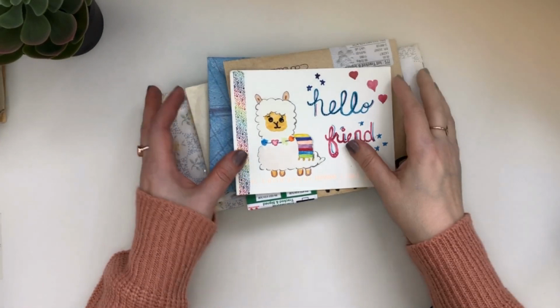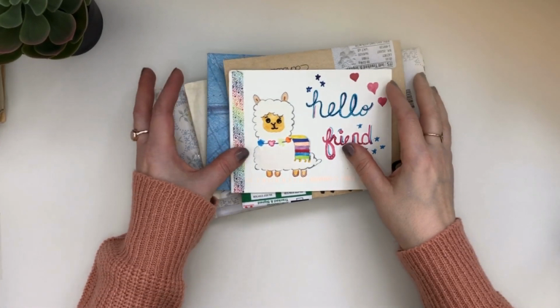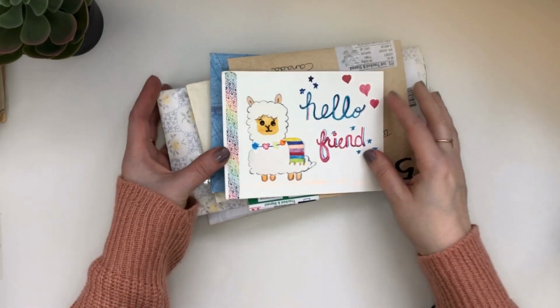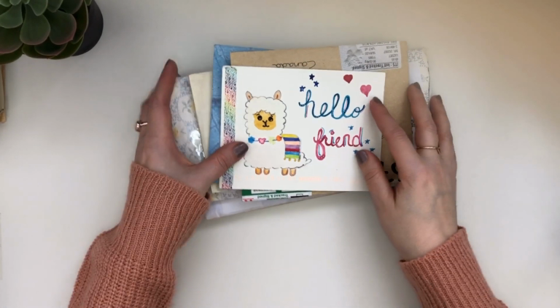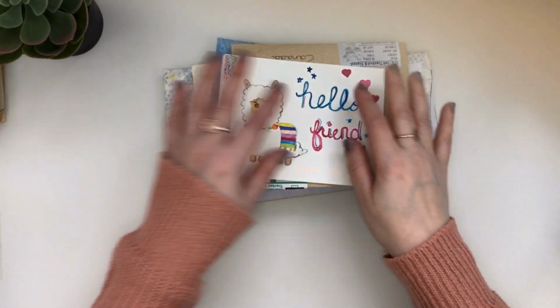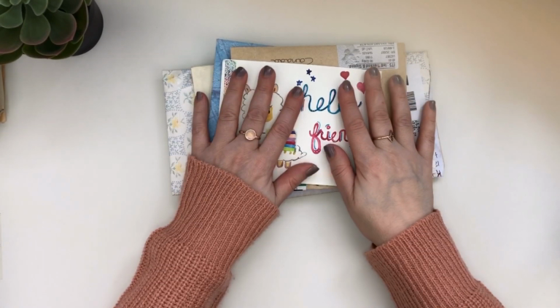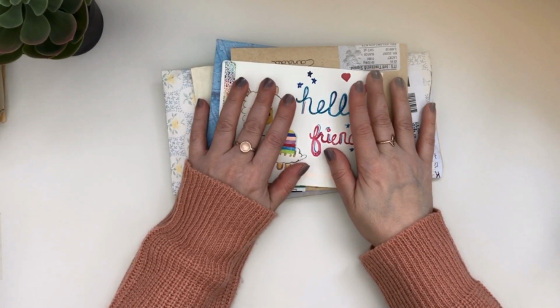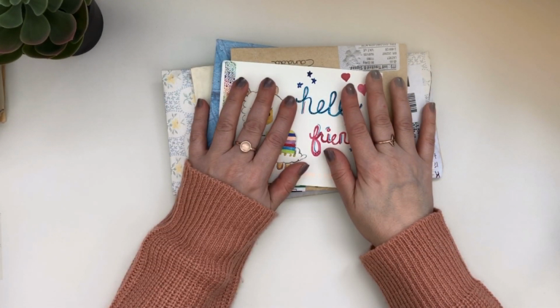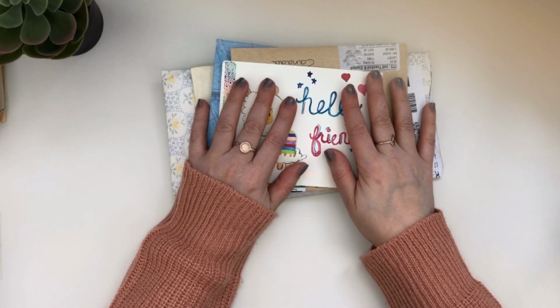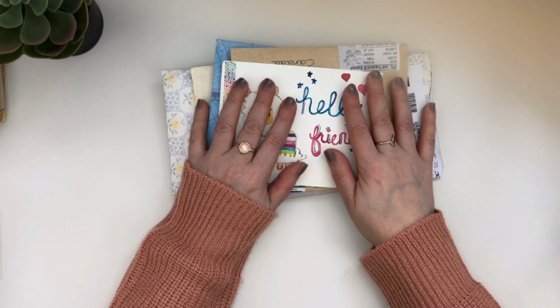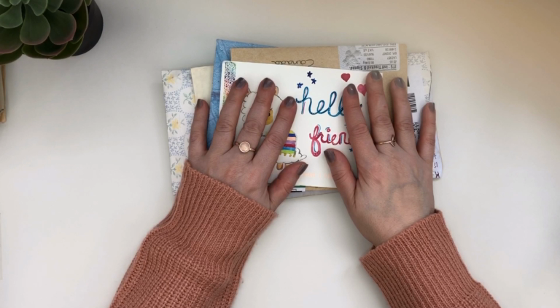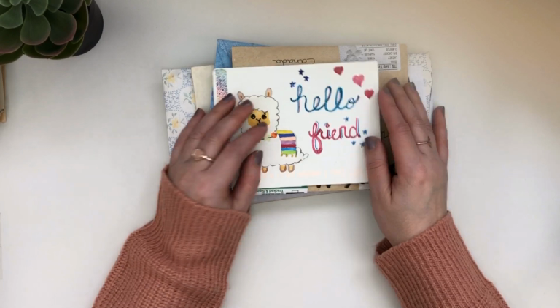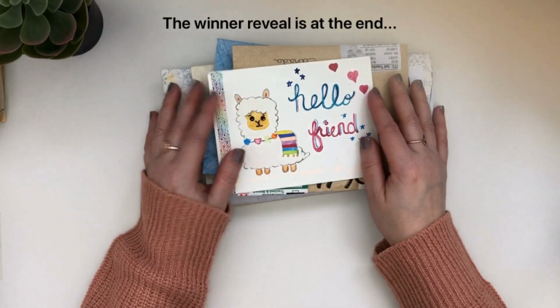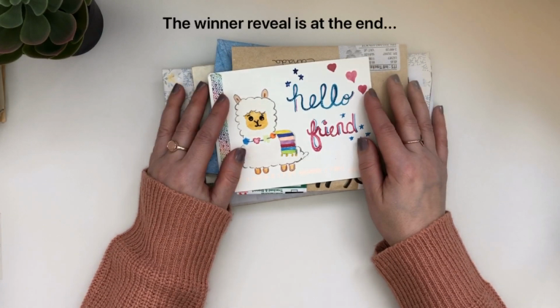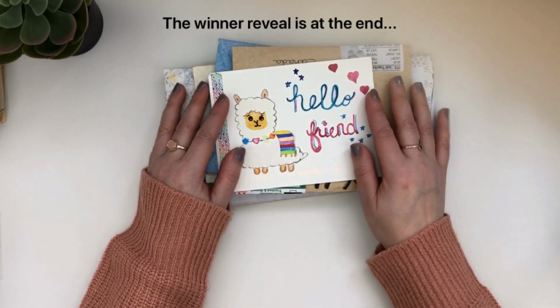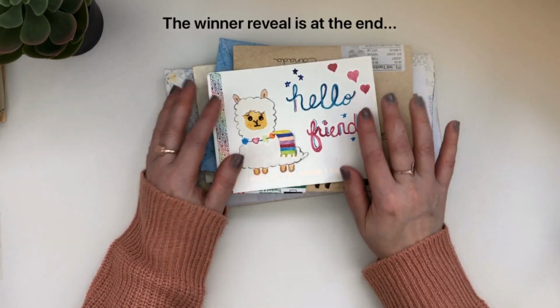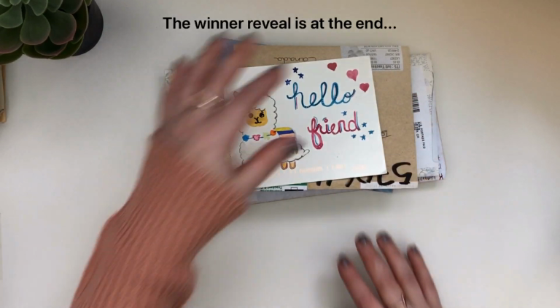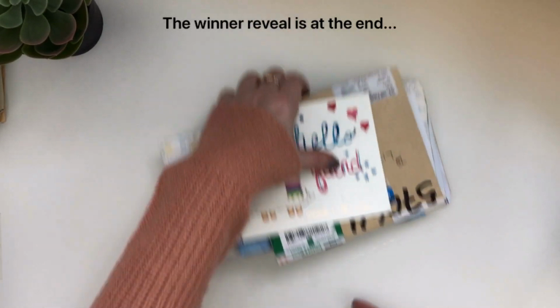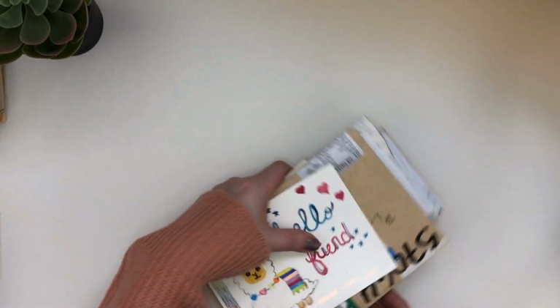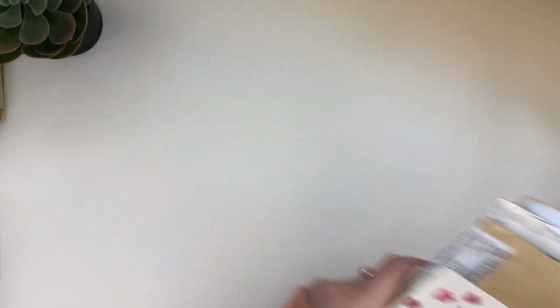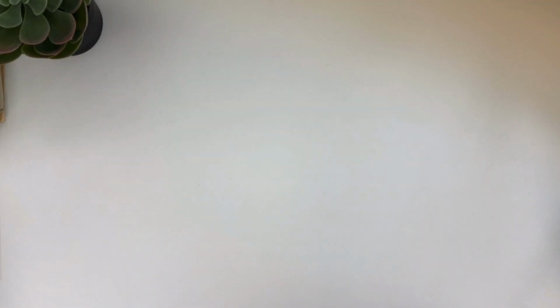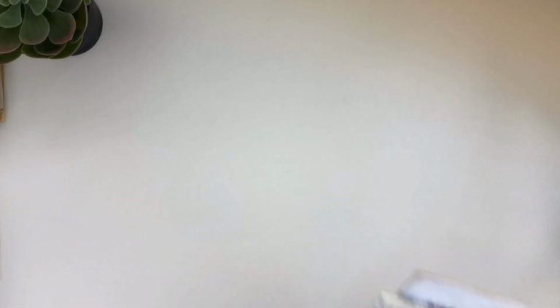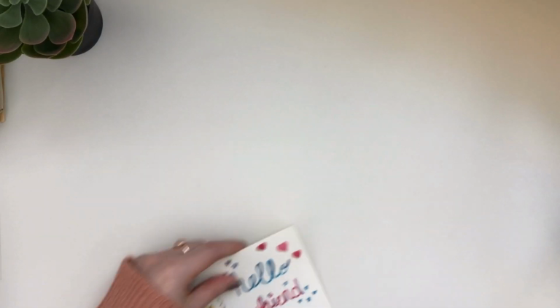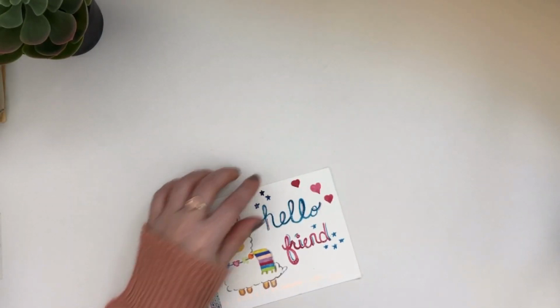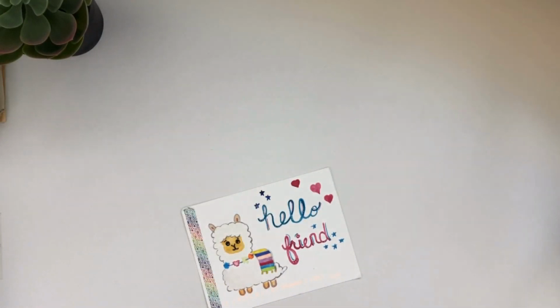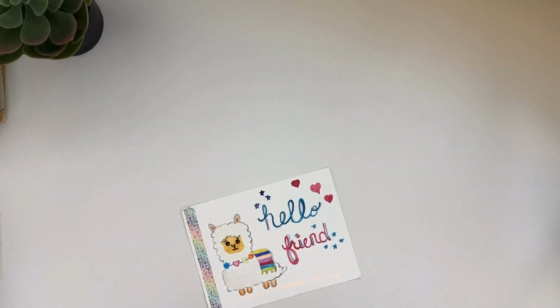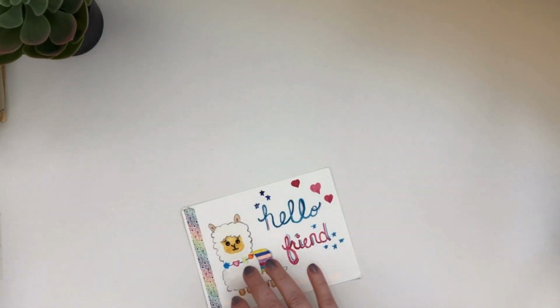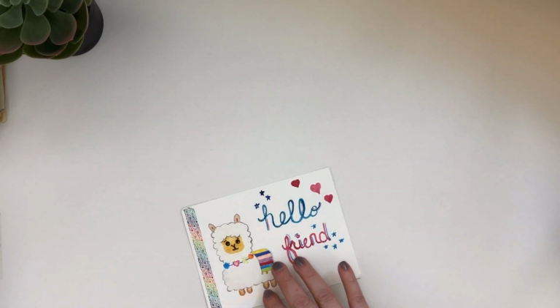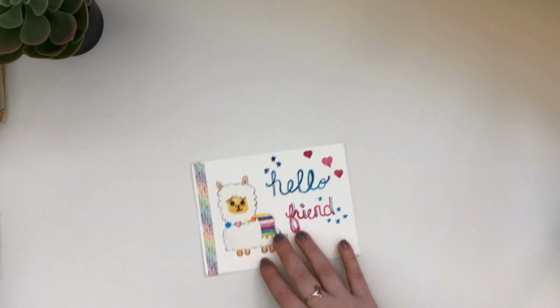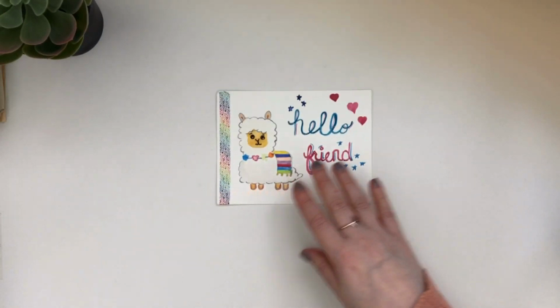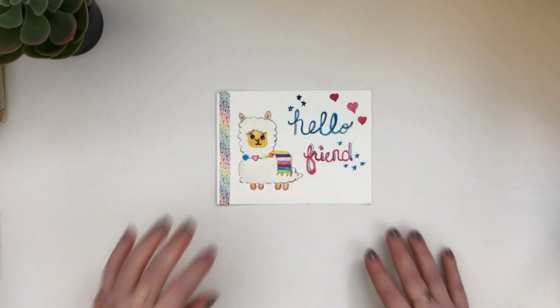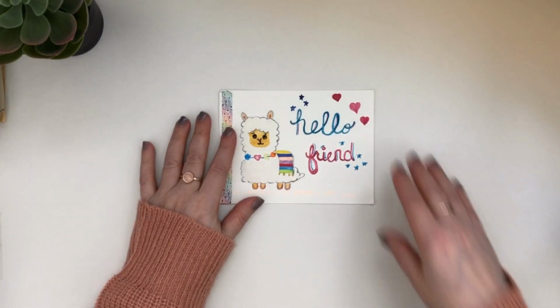Hi friends, it's Liz here at Liz the Paper Project. Today I am going to be sharing some snail mail that has come in for my monthly giveaways, and I'm going to get started with what you see here. Thanks for joining me today.